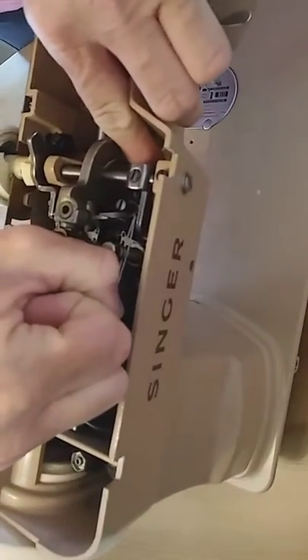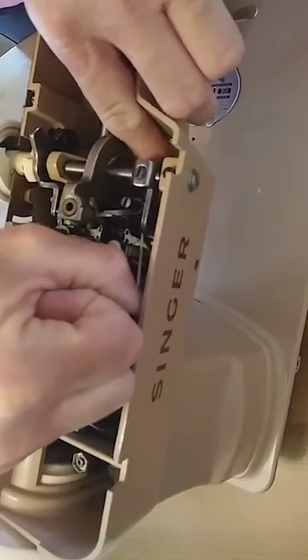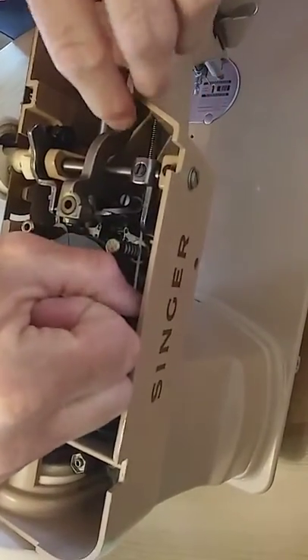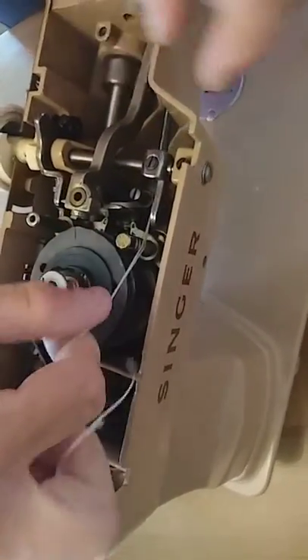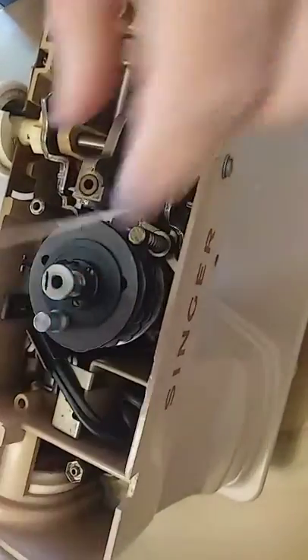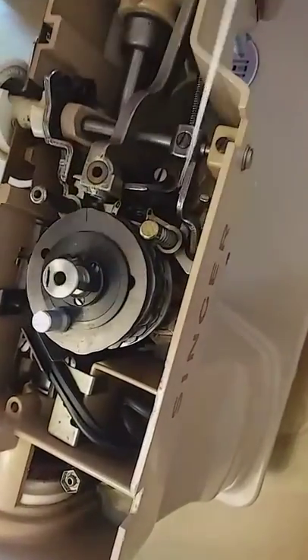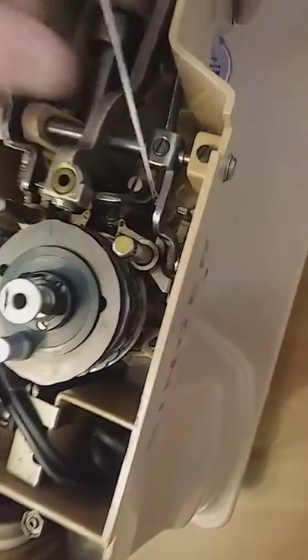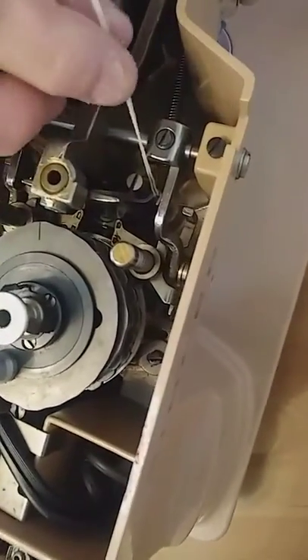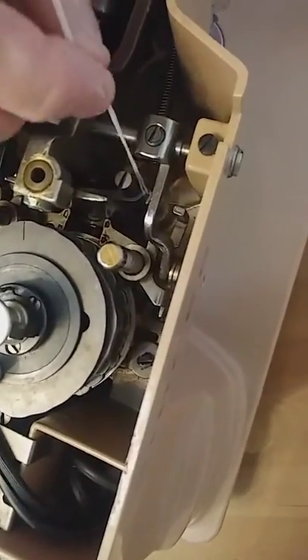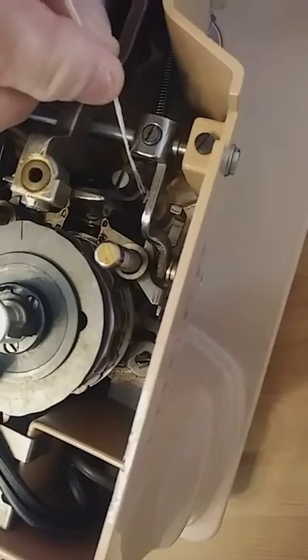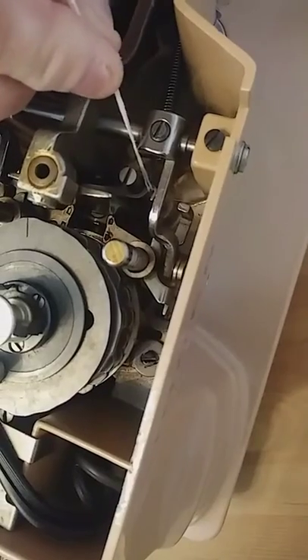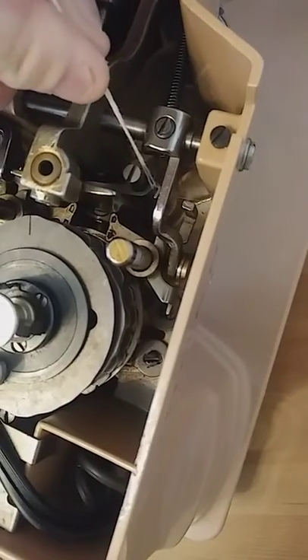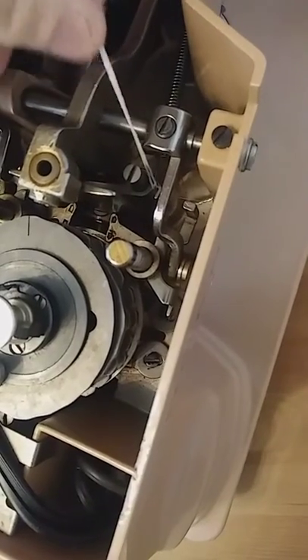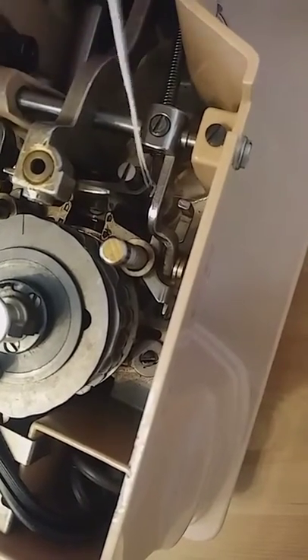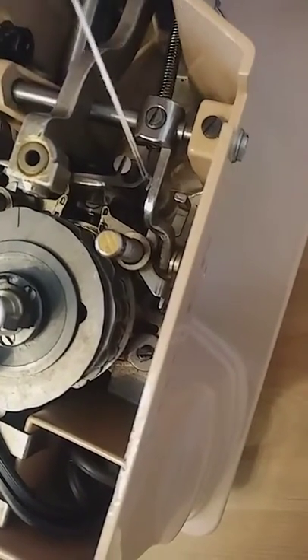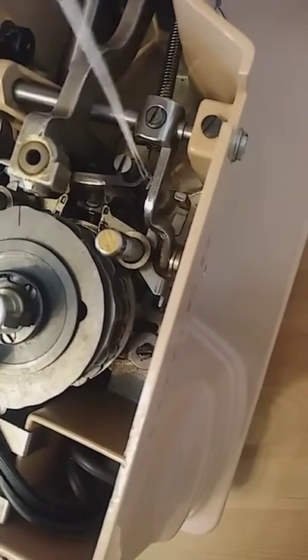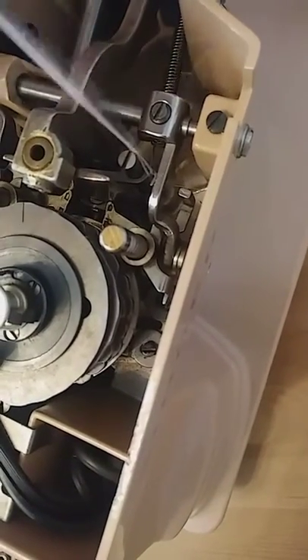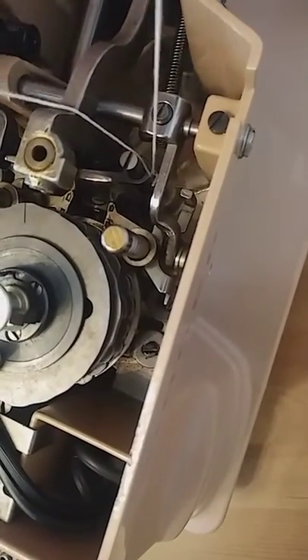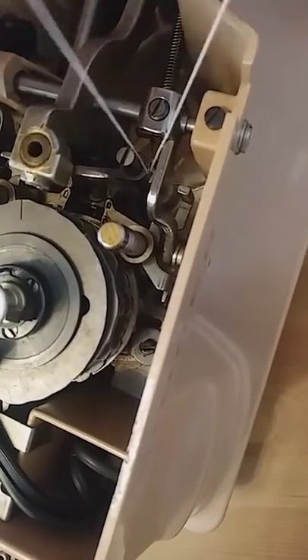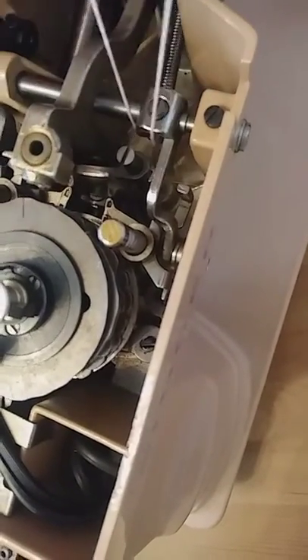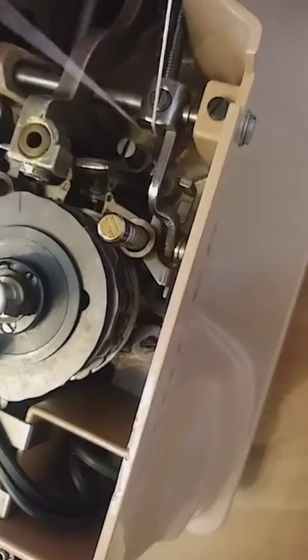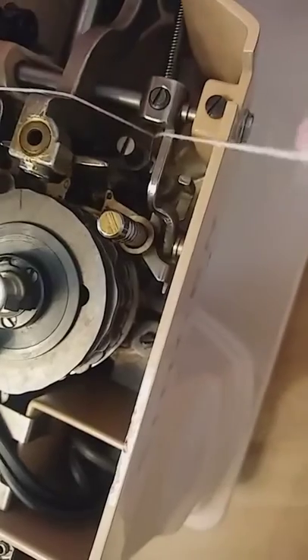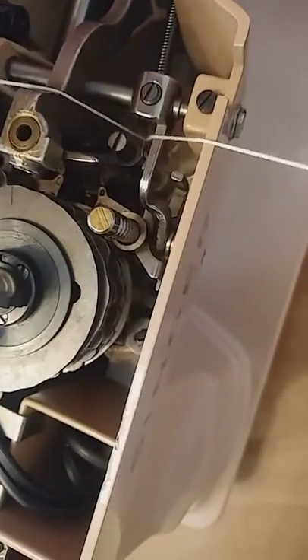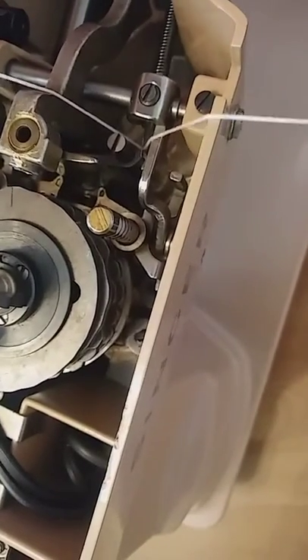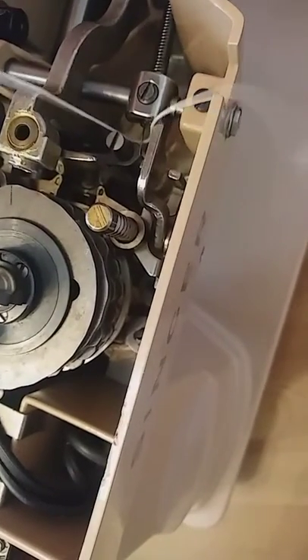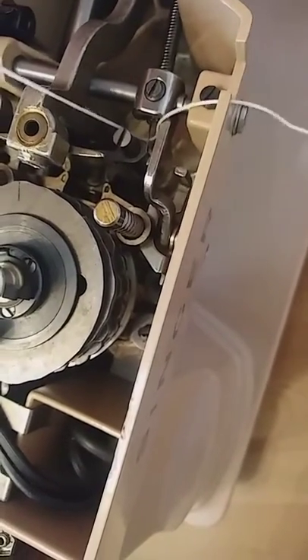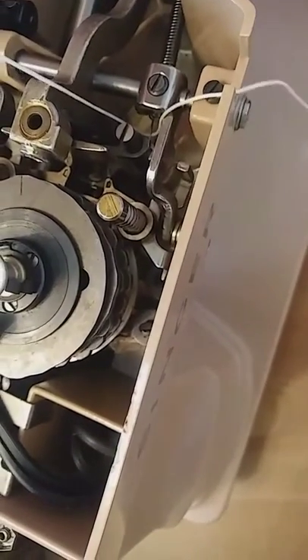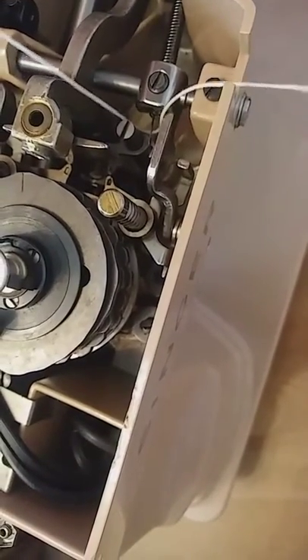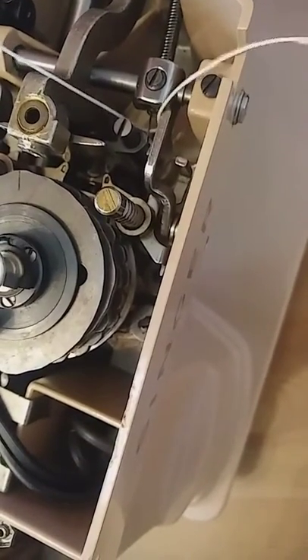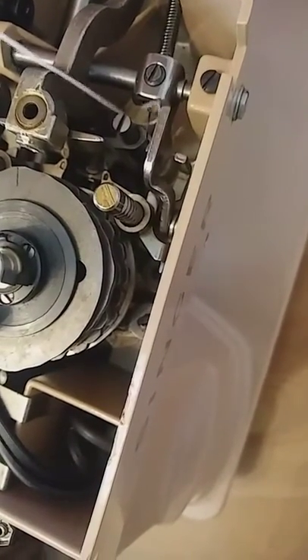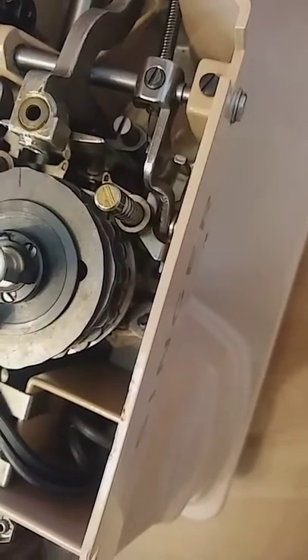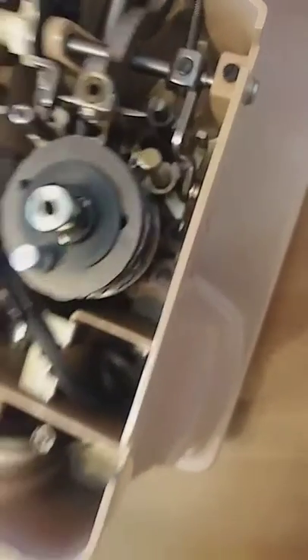There it goes — it pops down. Then take your string, take one side of it, pull it, and go ahead and take it out of the machine. And you're done.